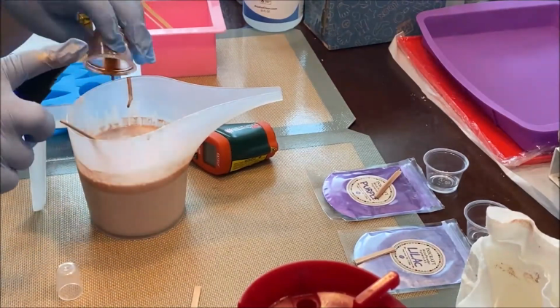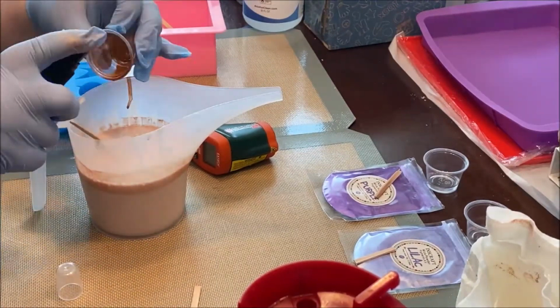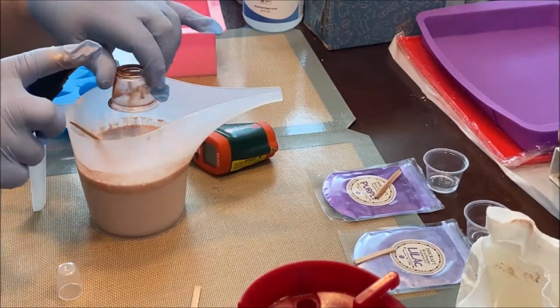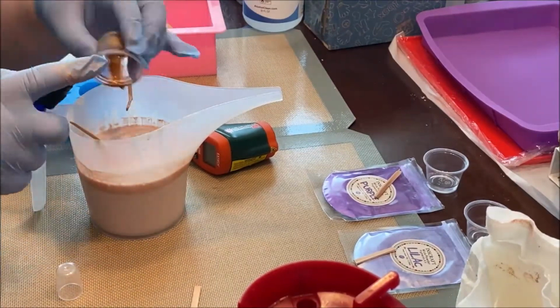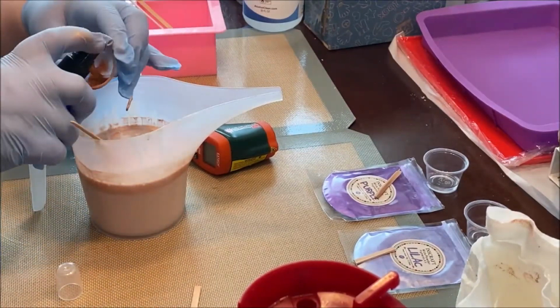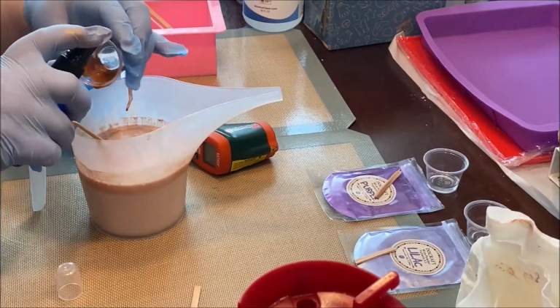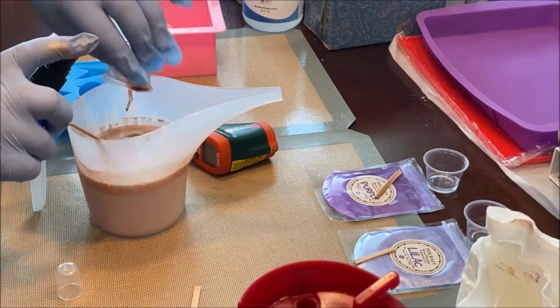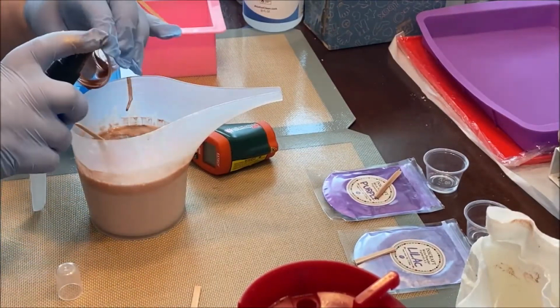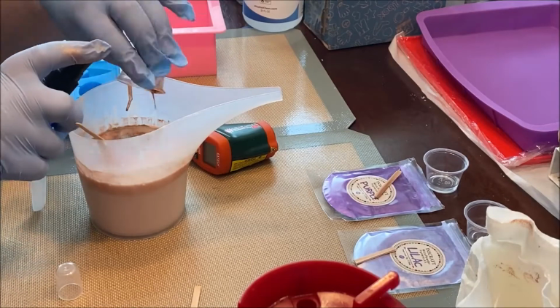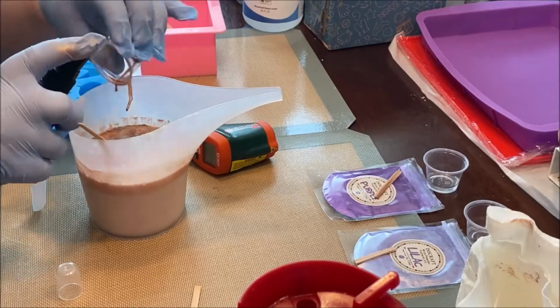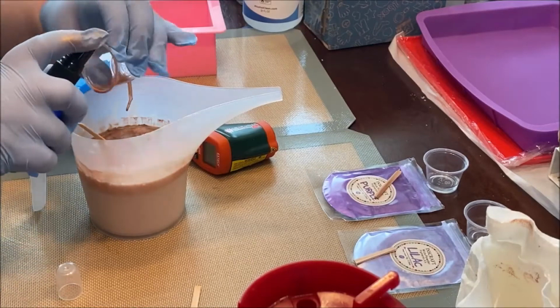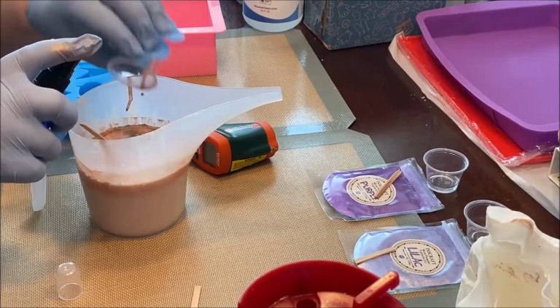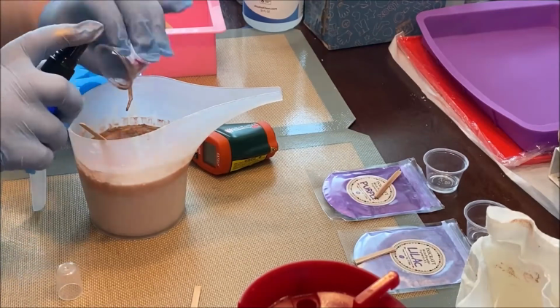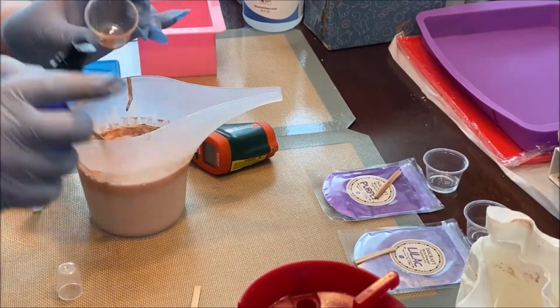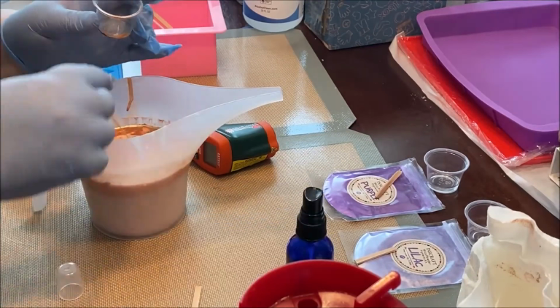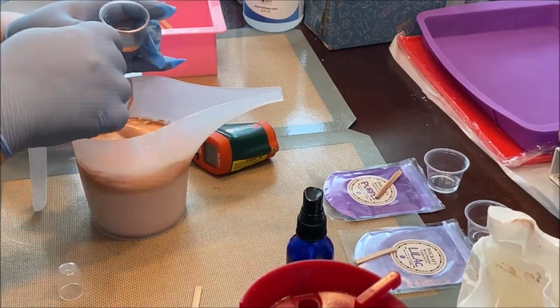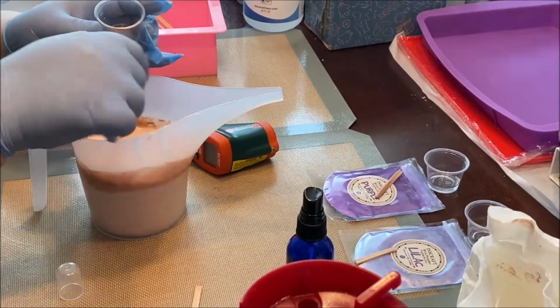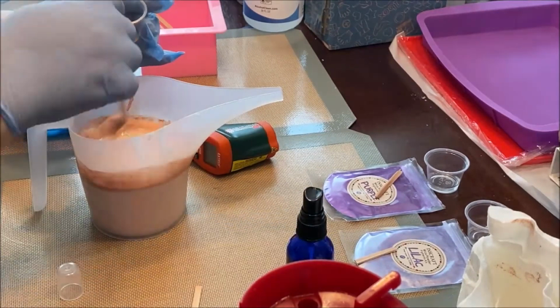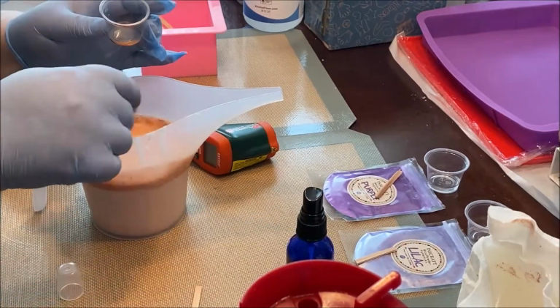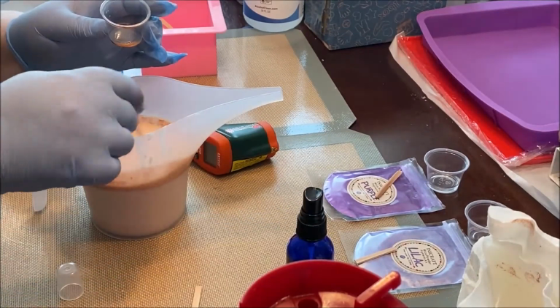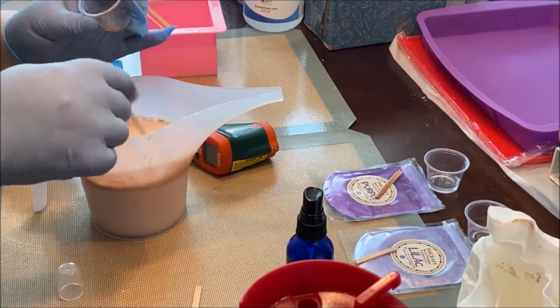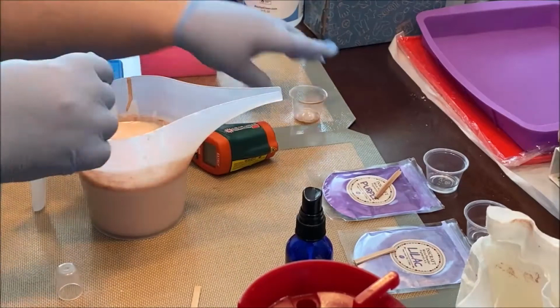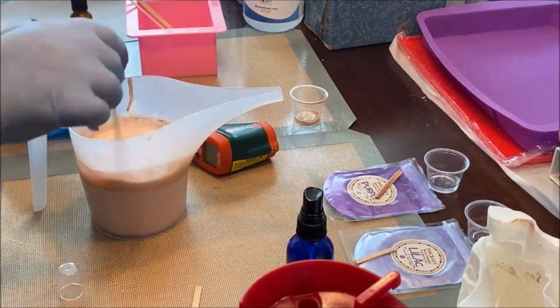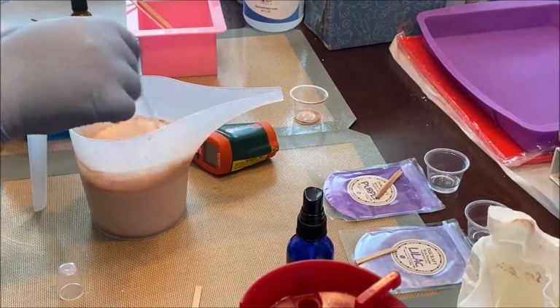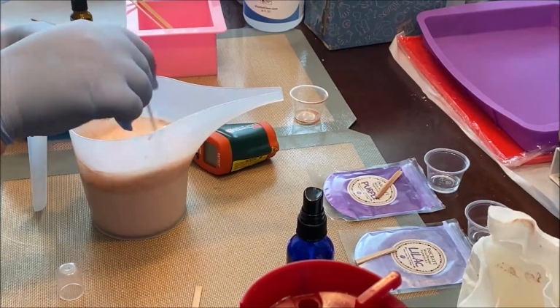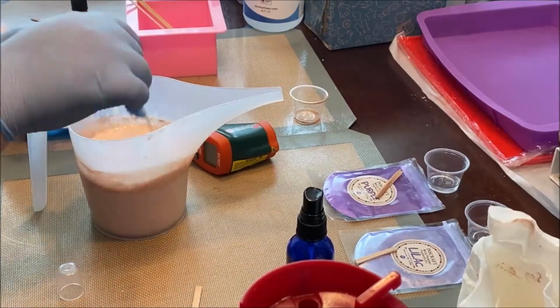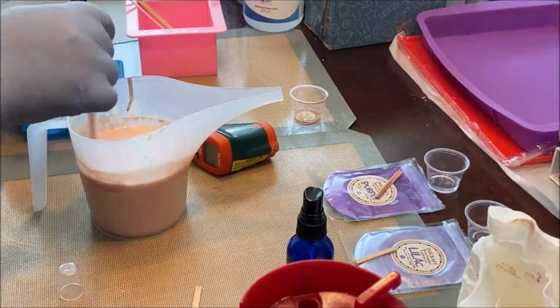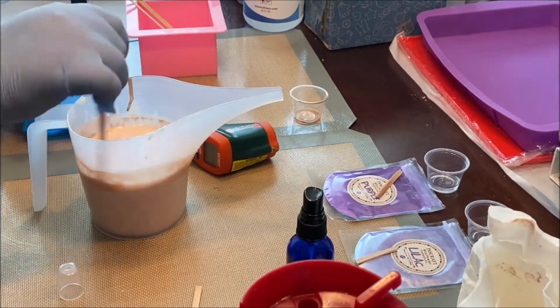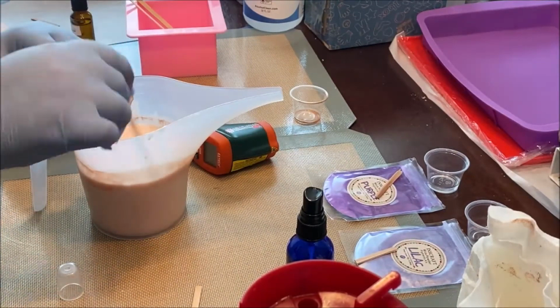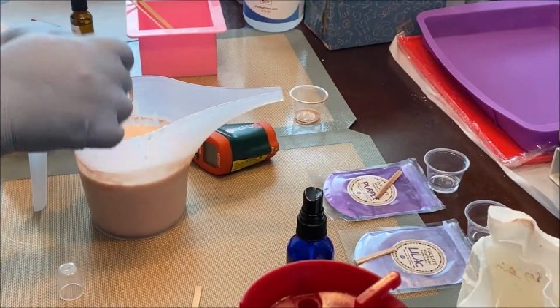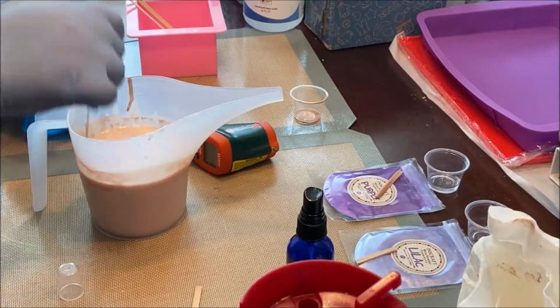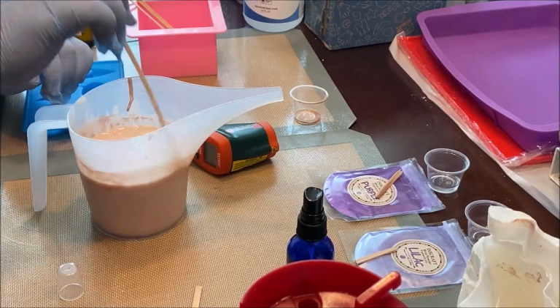Add in the color. Spritz the little container with alcohol to make sure you get as much of the color out of the container and into the soap. The alcohol will burn off. Stir to make sure the color is incorporated.